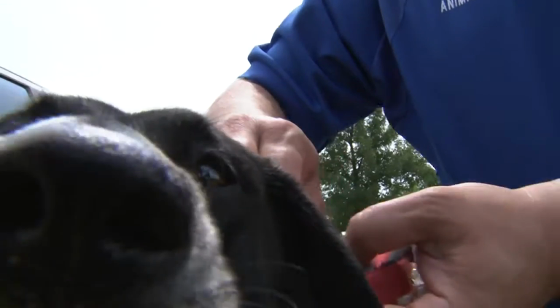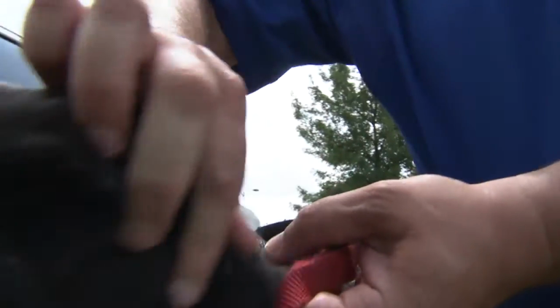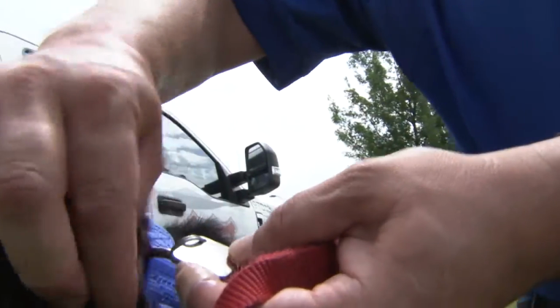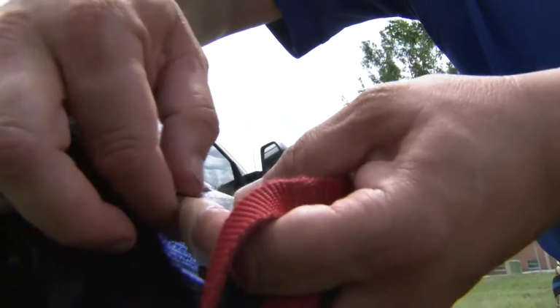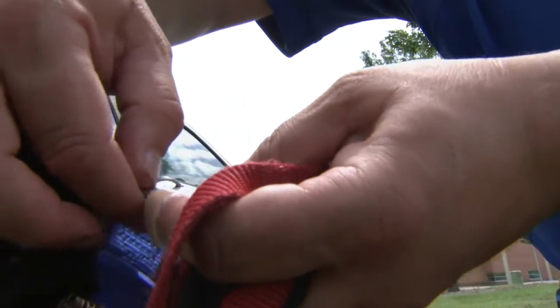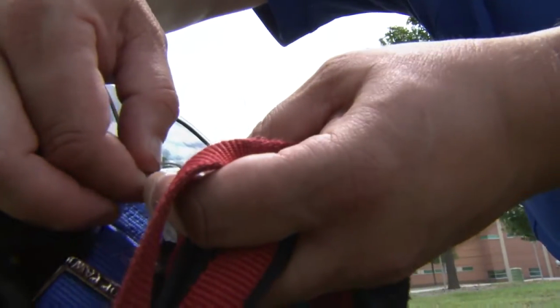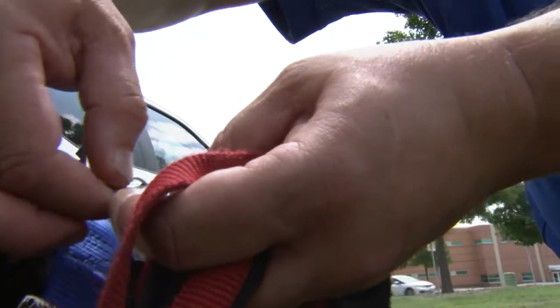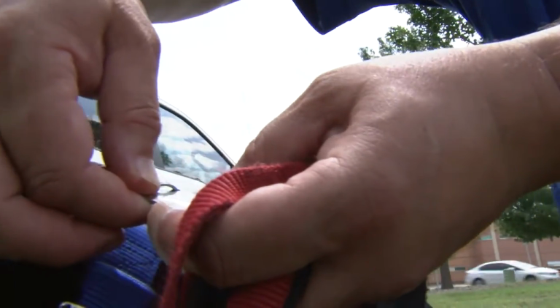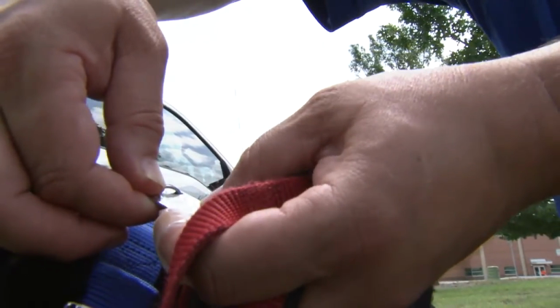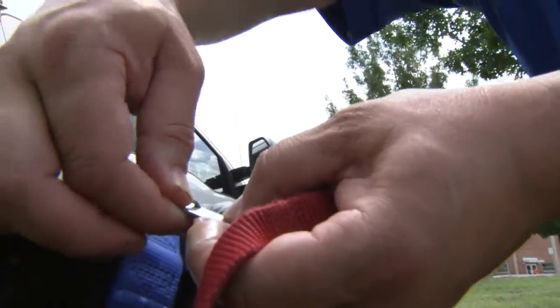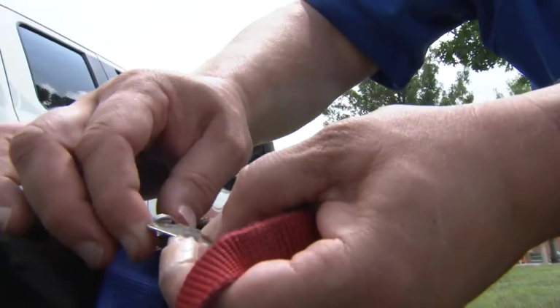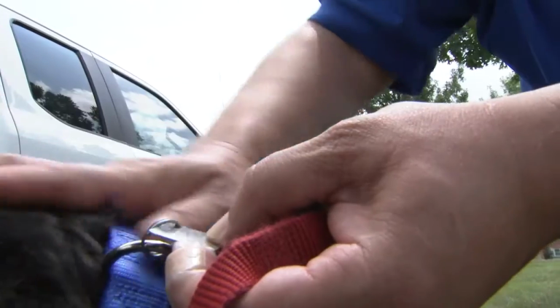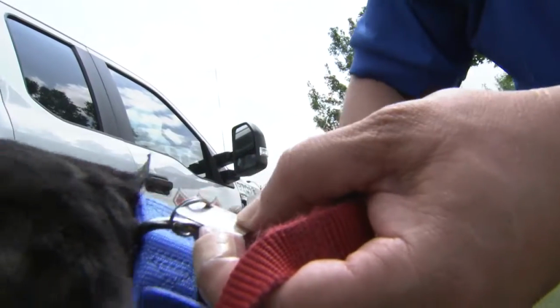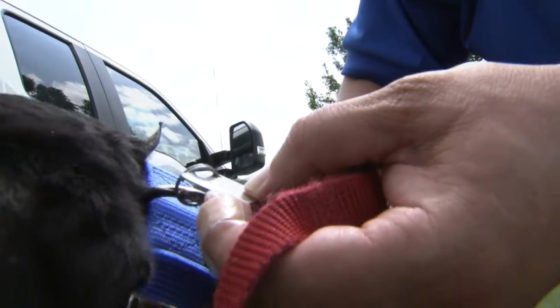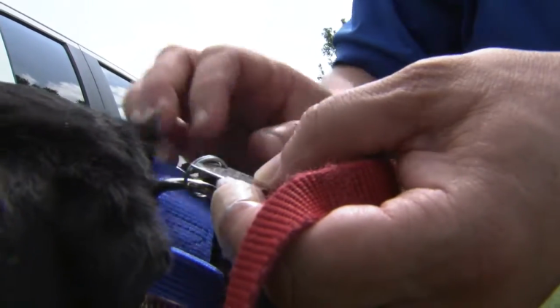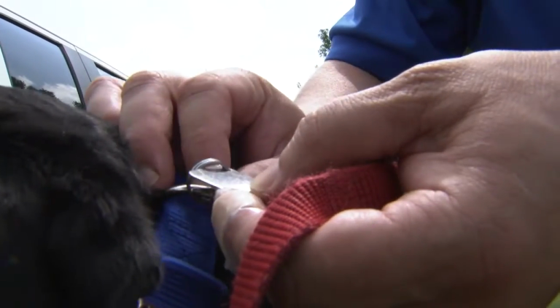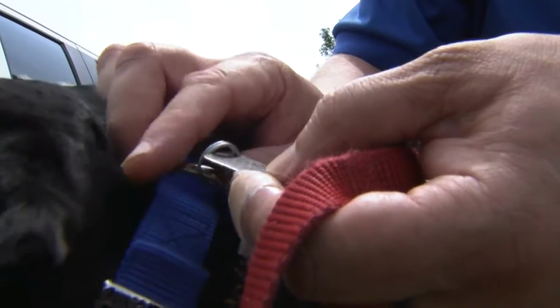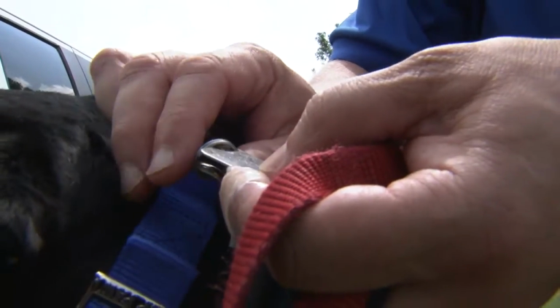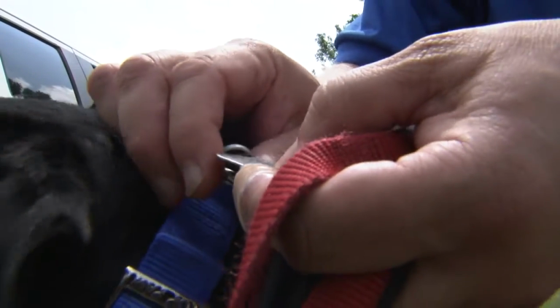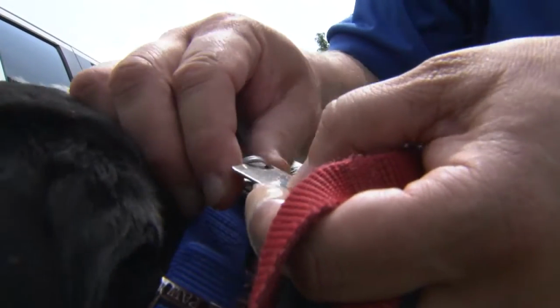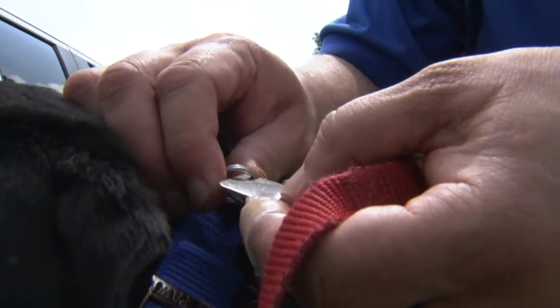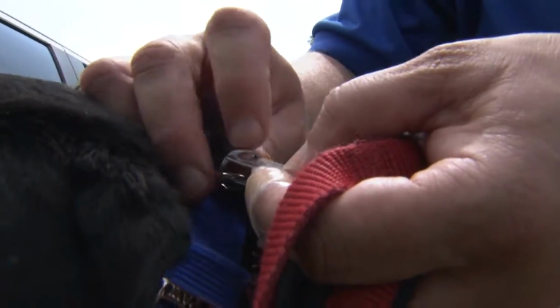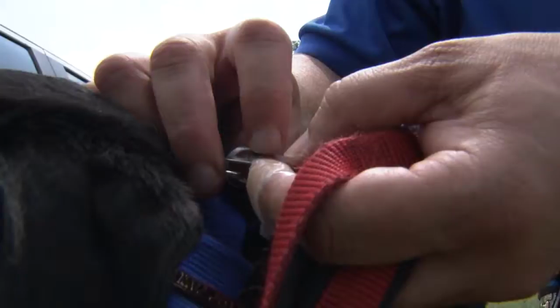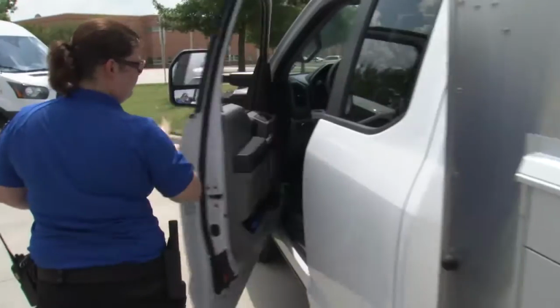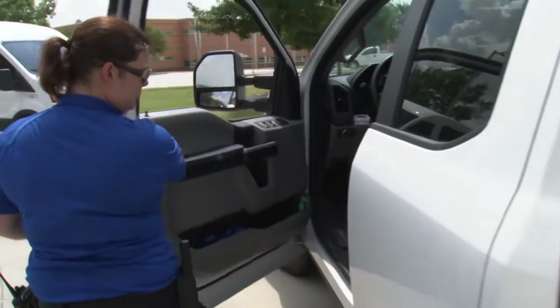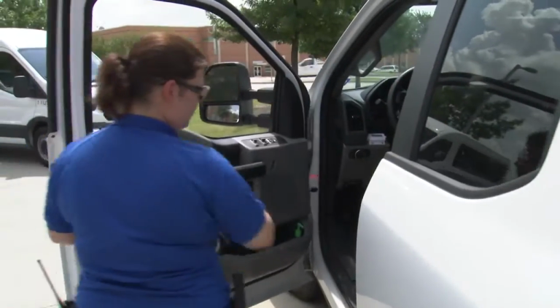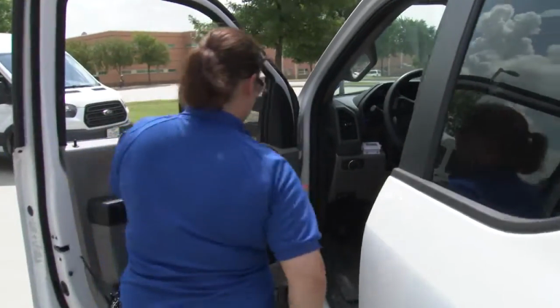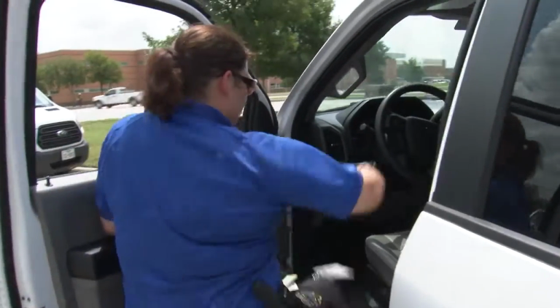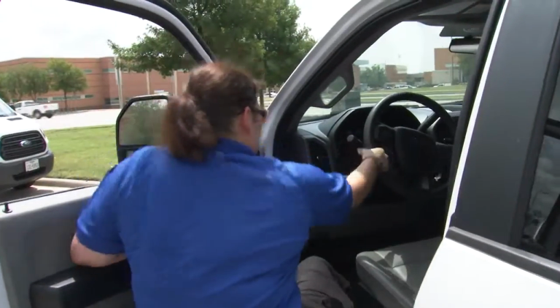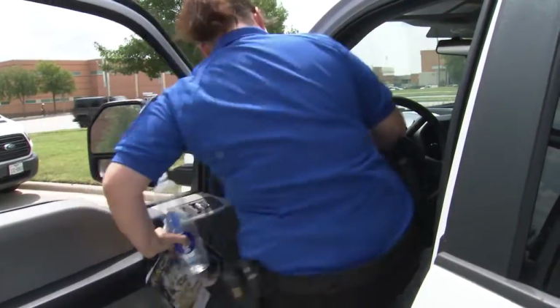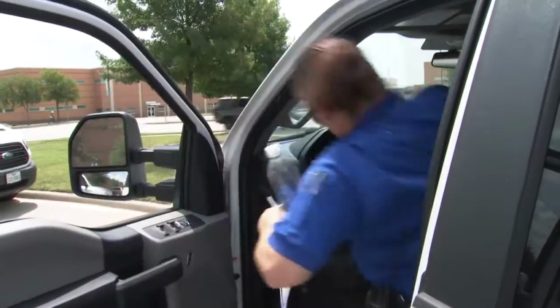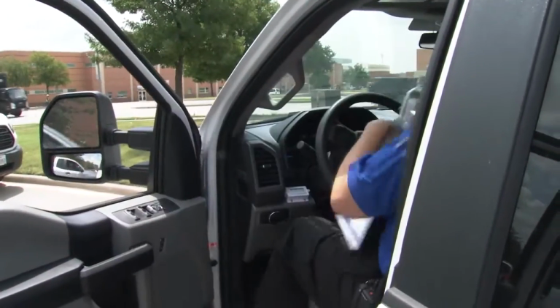This is our actual city registration tag. That's why Frisco offers voluntary pet registration as an added layer of security. With this city tag, anyone can call in a pet's information and help officers track down the owner.